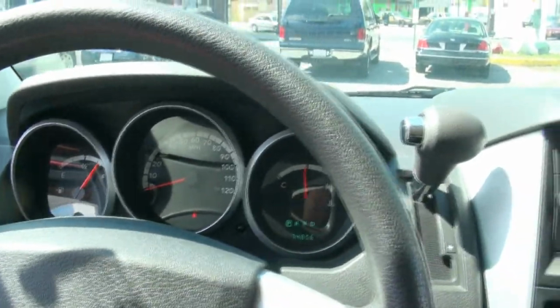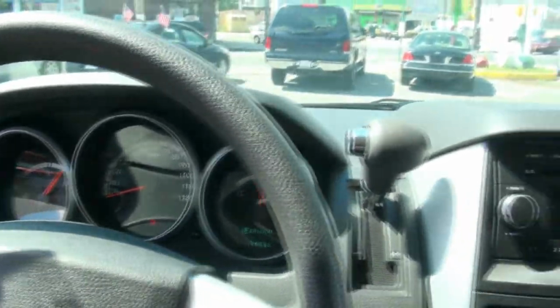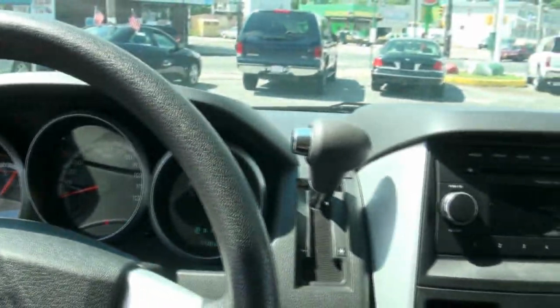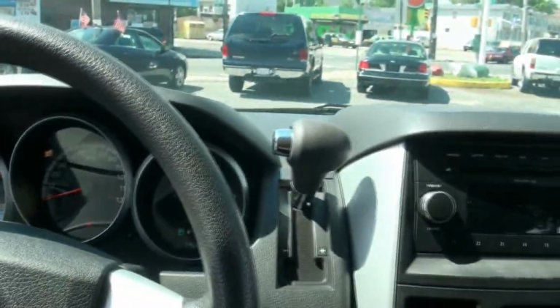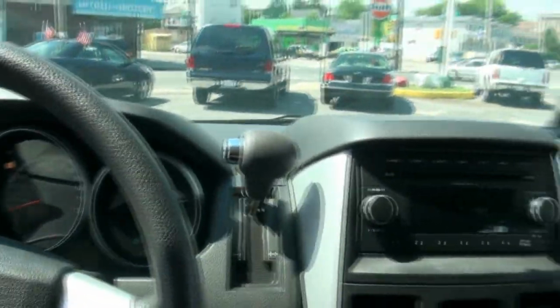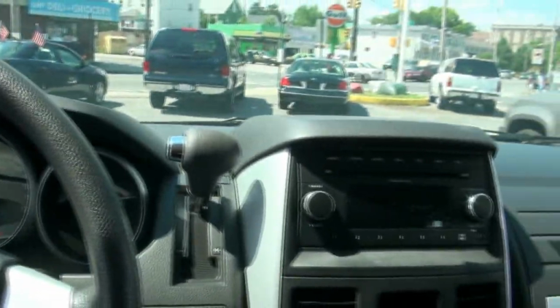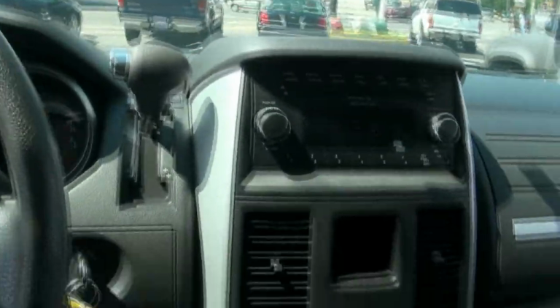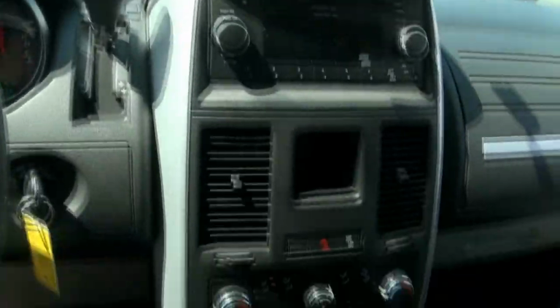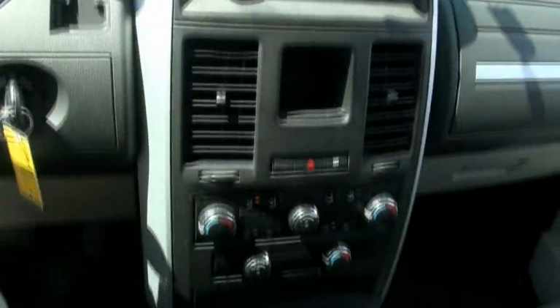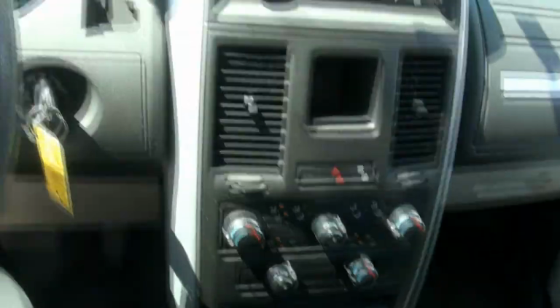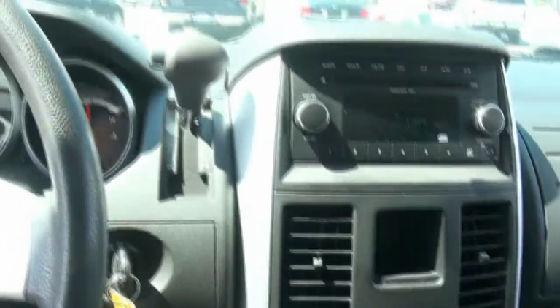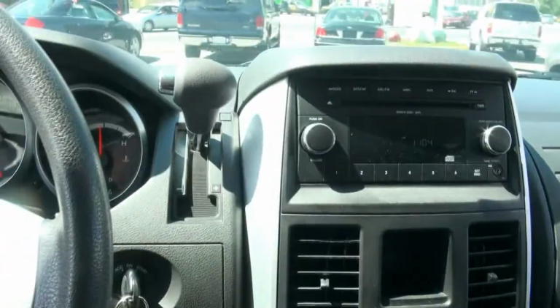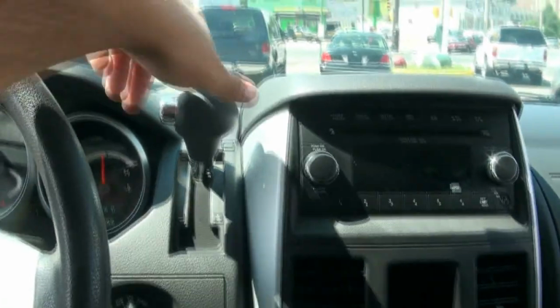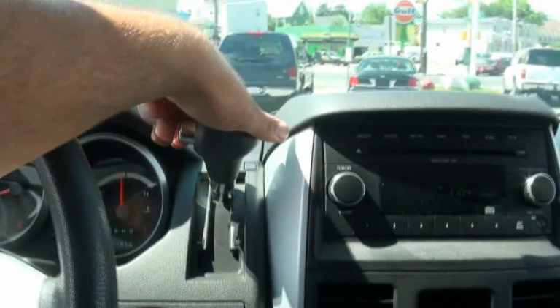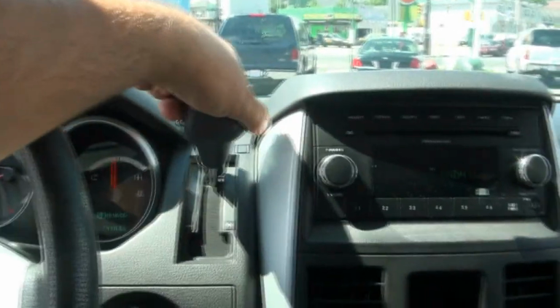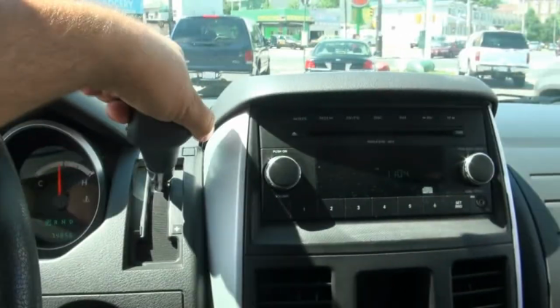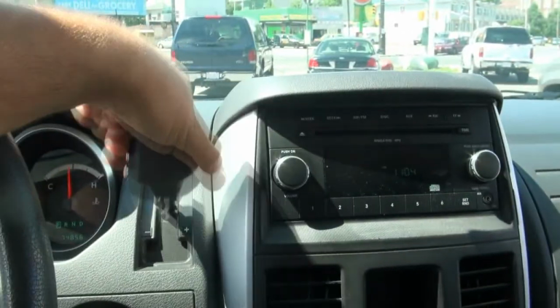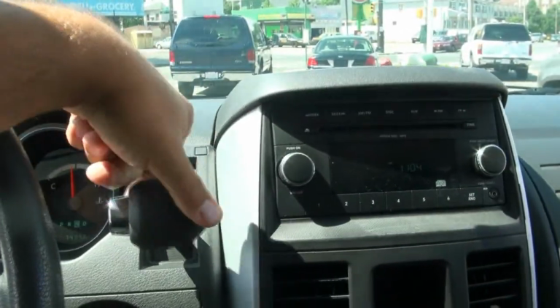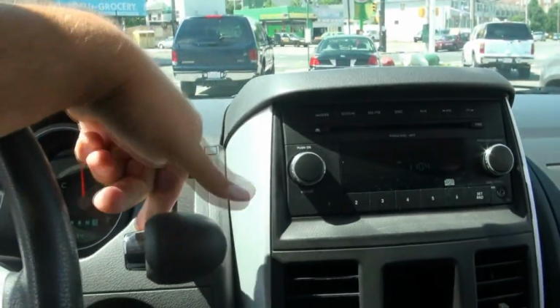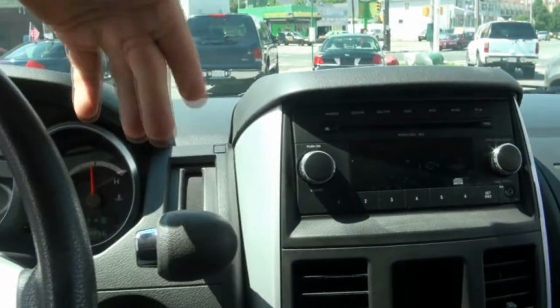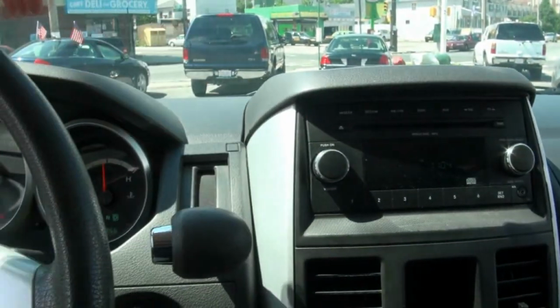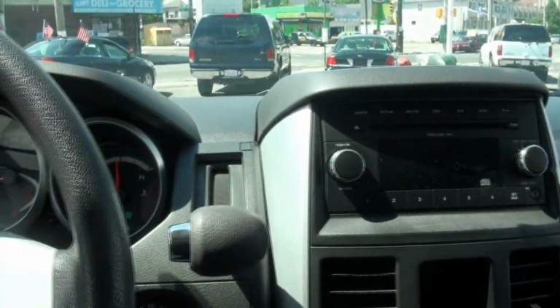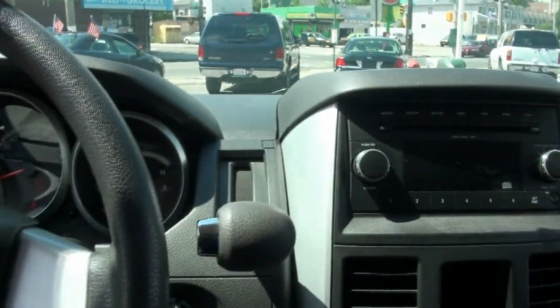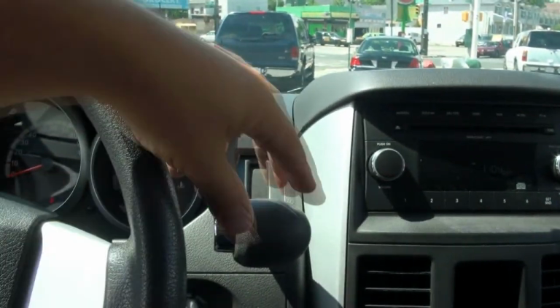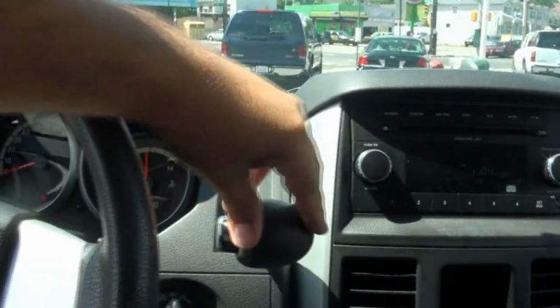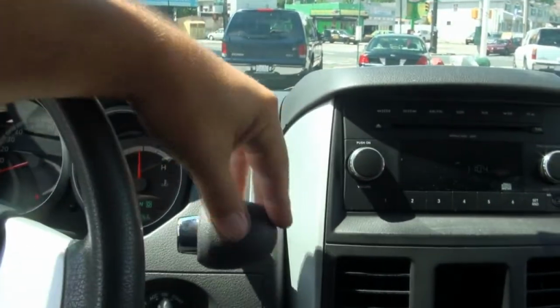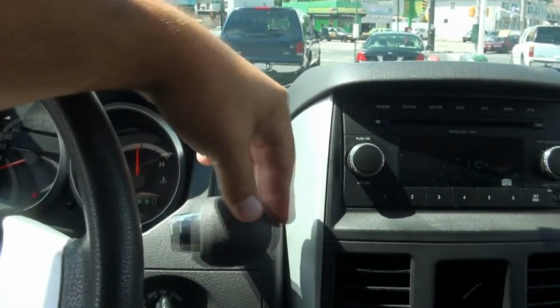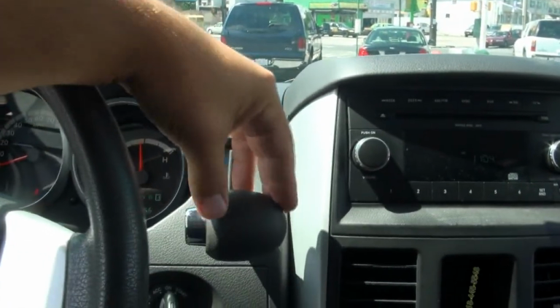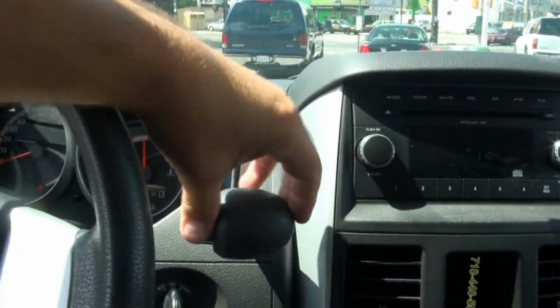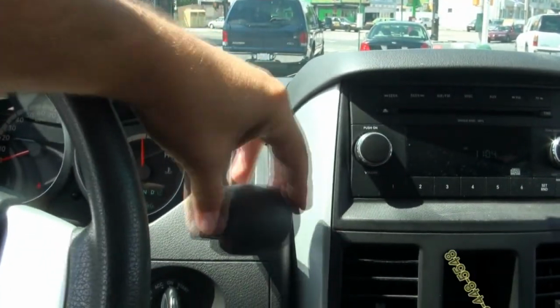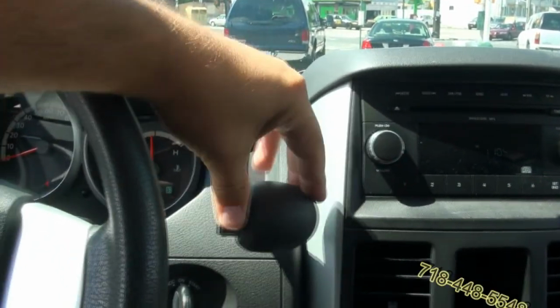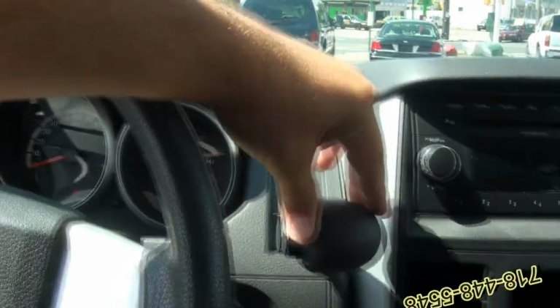74,856 miles. Your shifter is up here and it also has the AutoStick feature, so if you want to shift manually, you can.